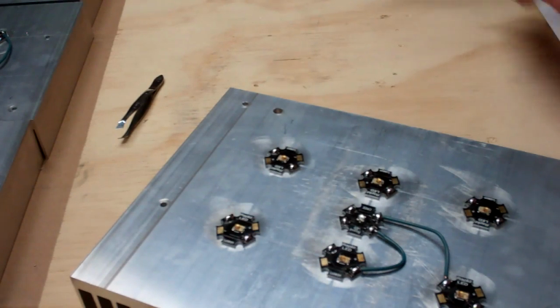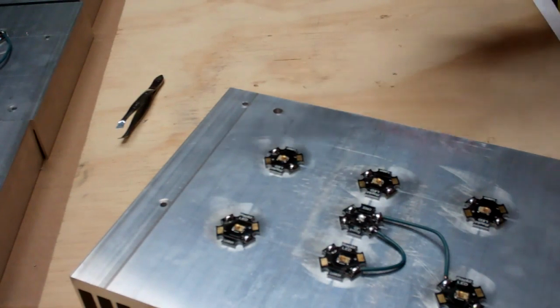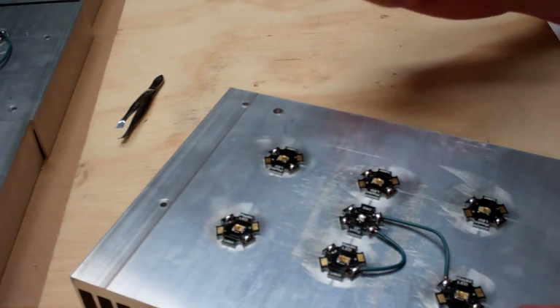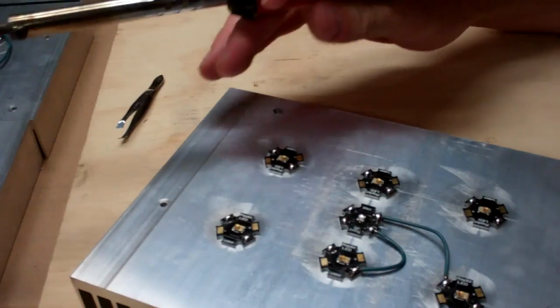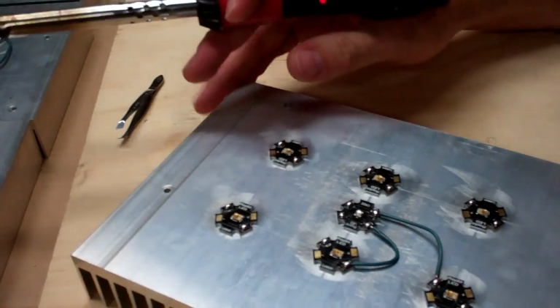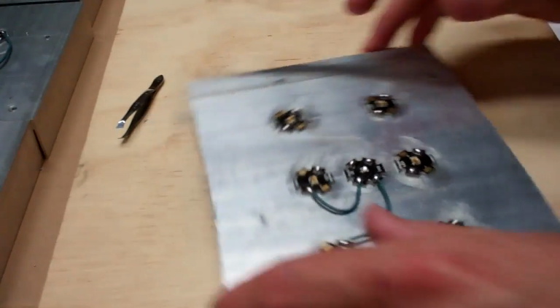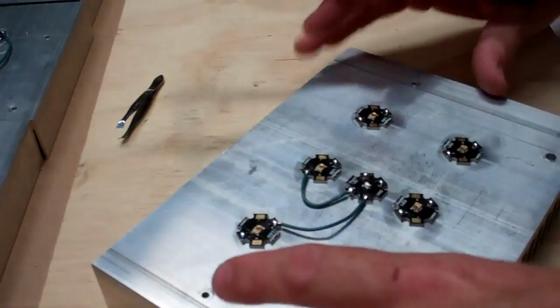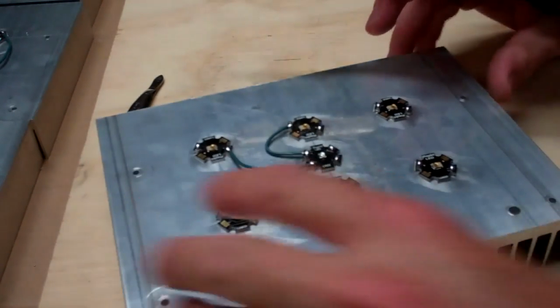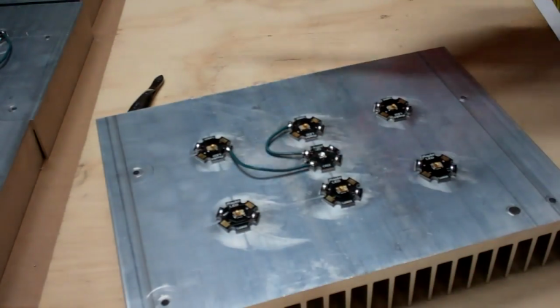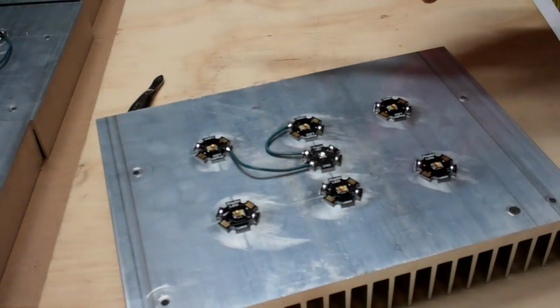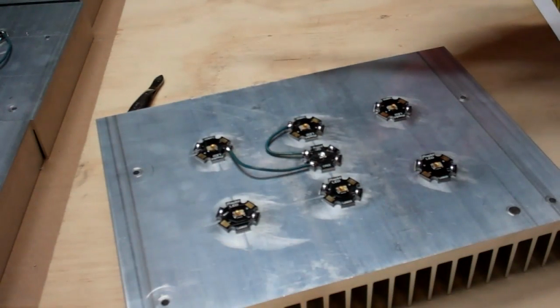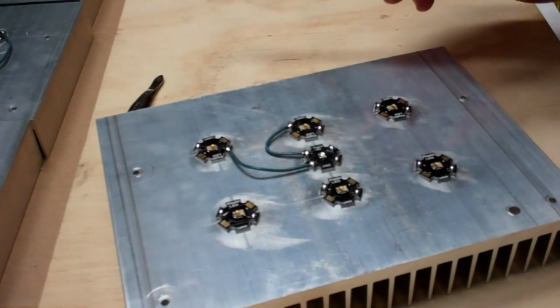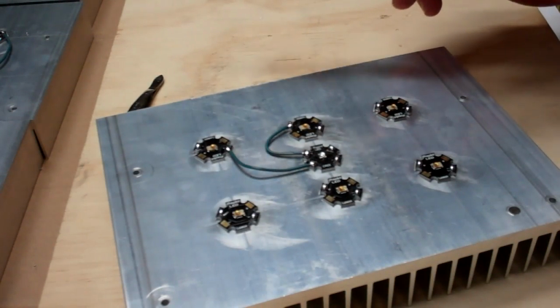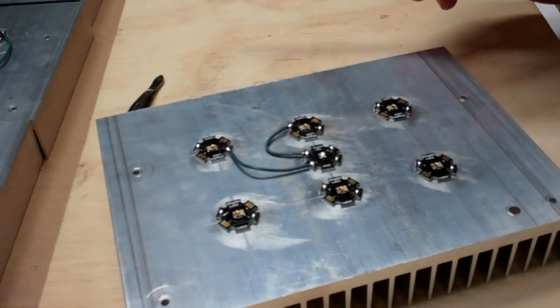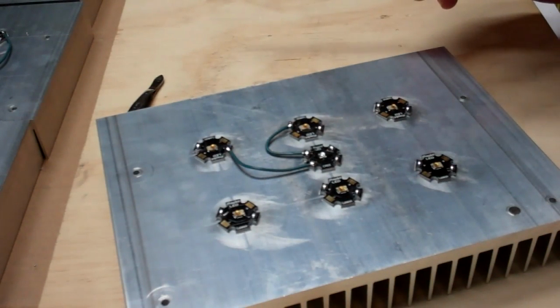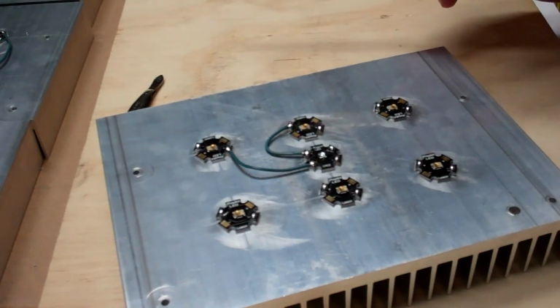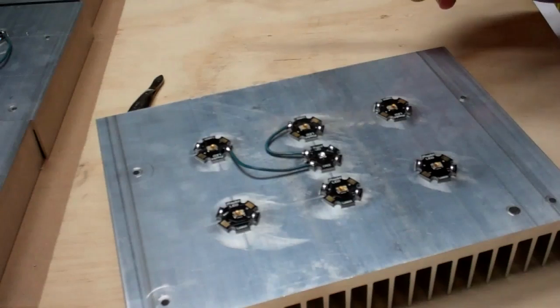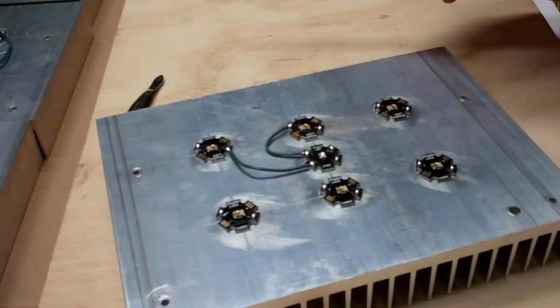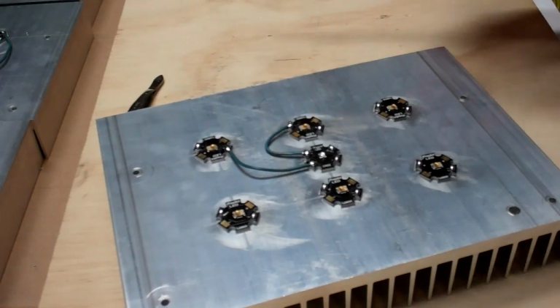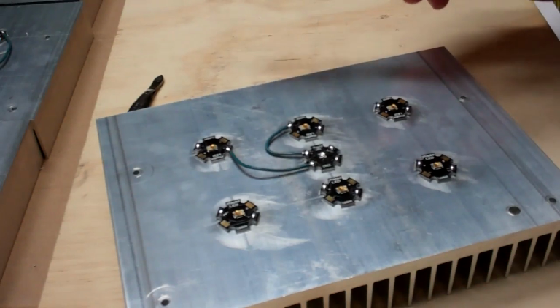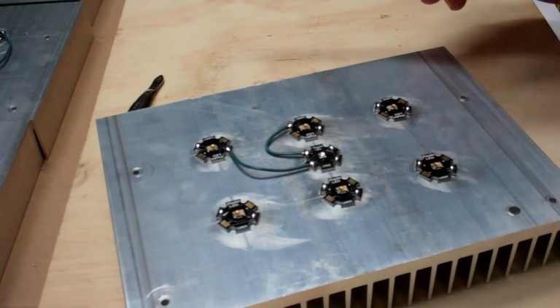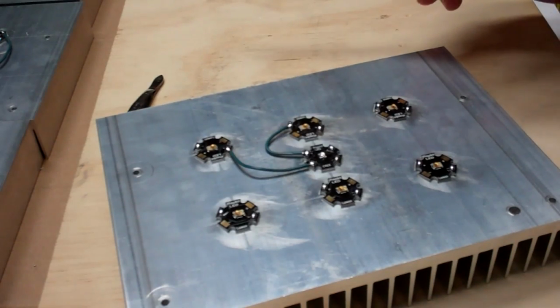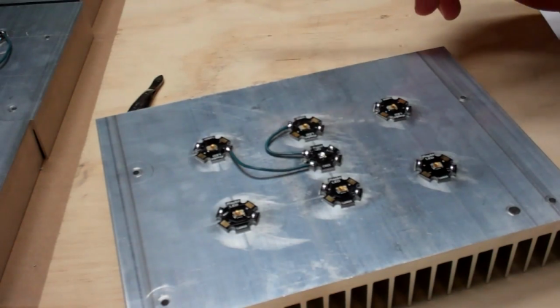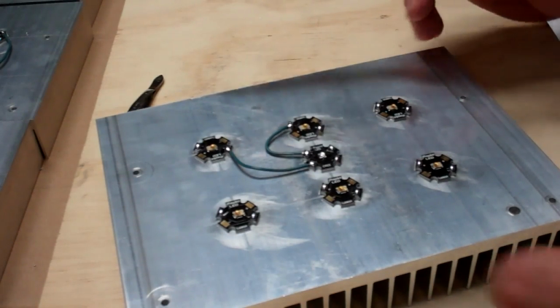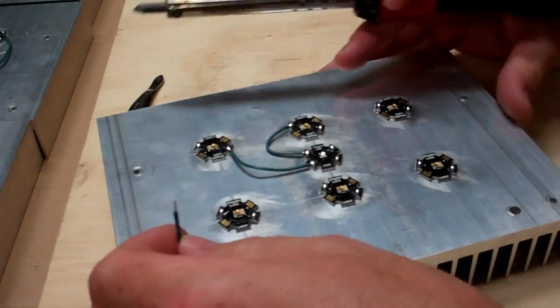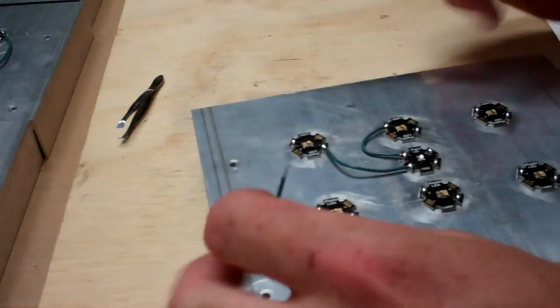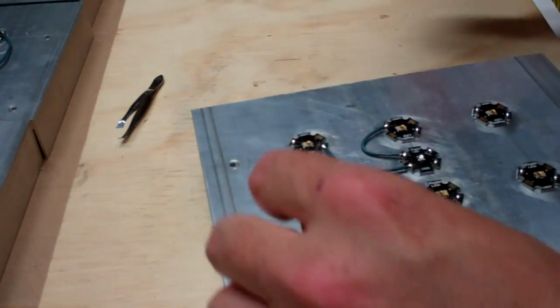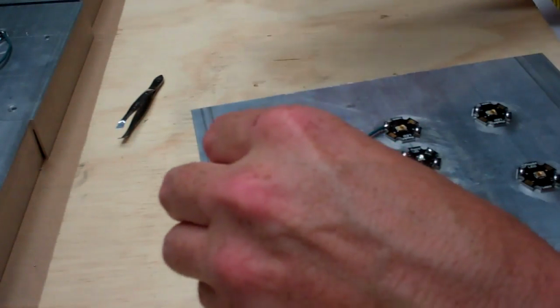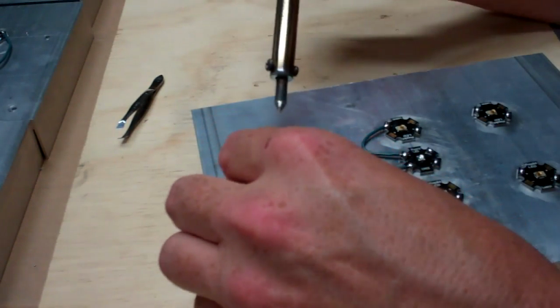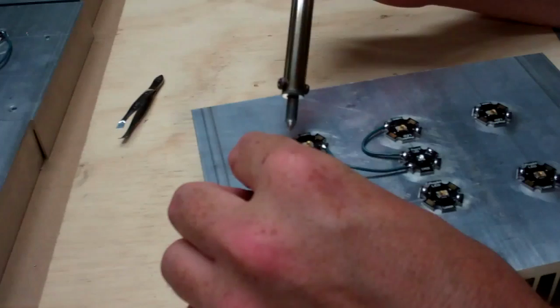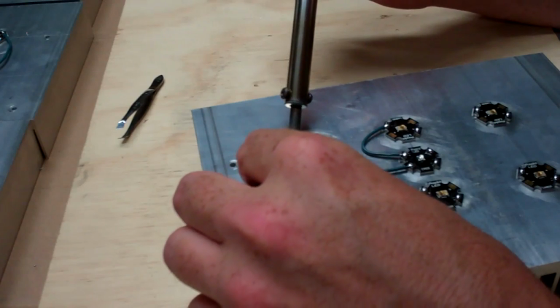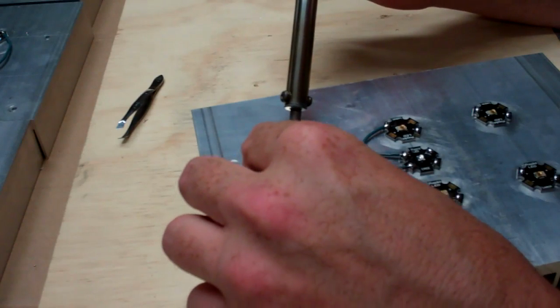That's probably okay the way it was — I'm just kind of anal that way. Now I've got another long wire here, so I'll just do one side.